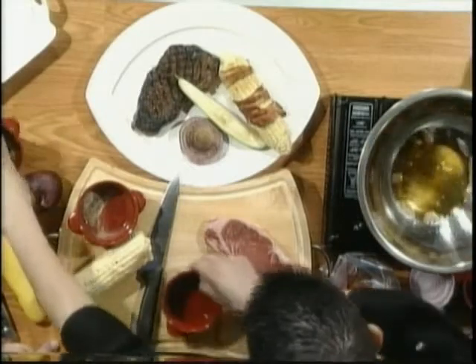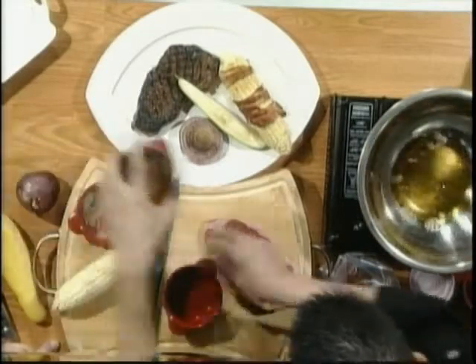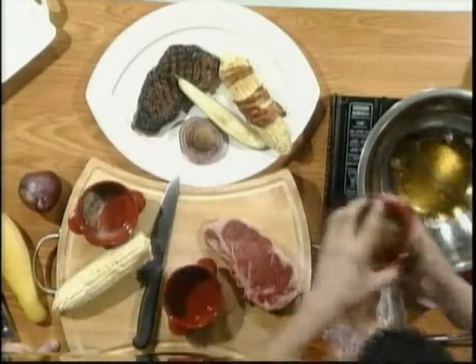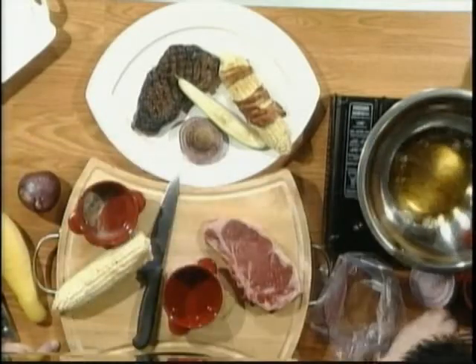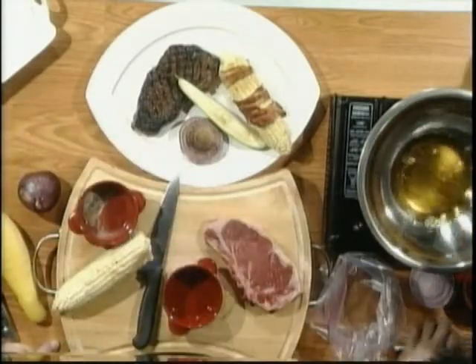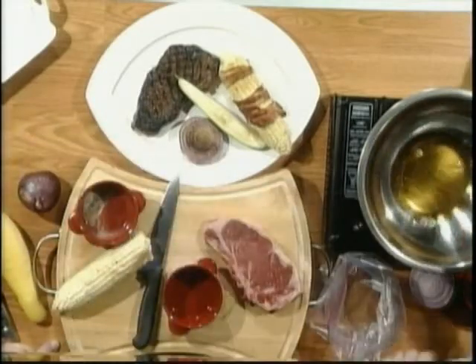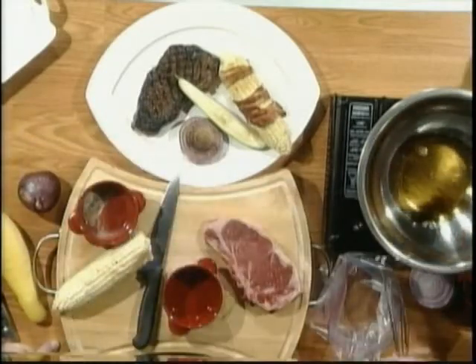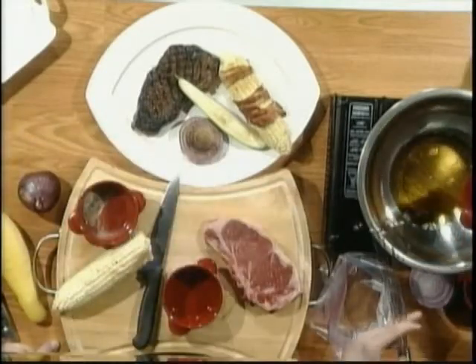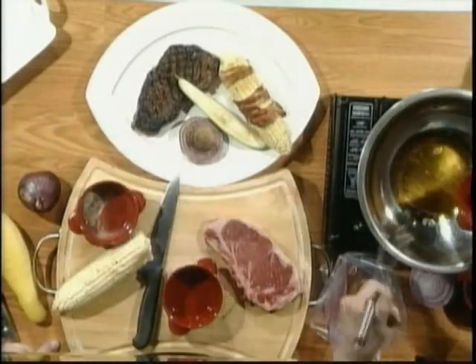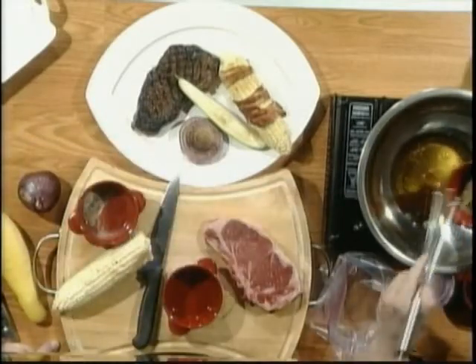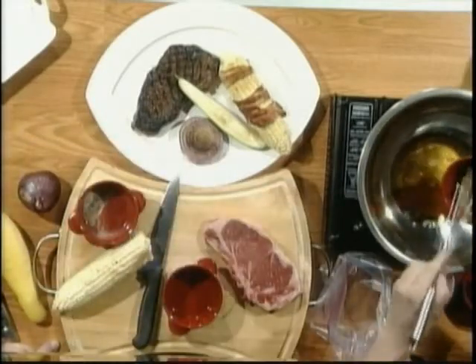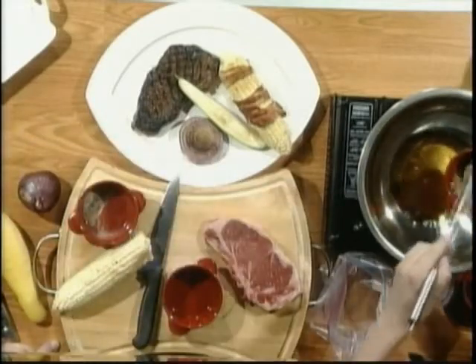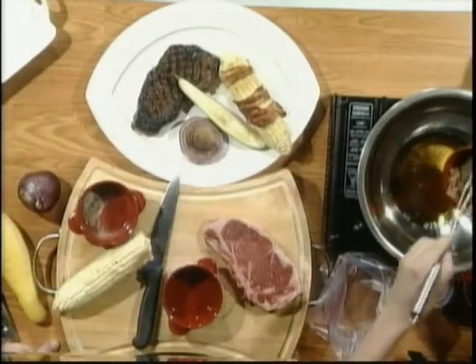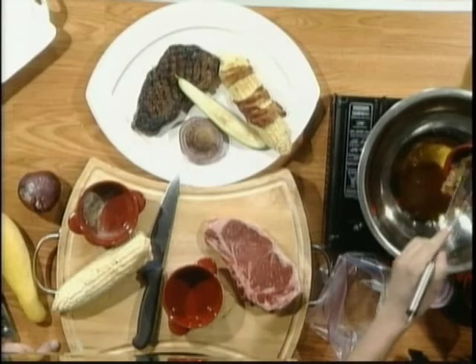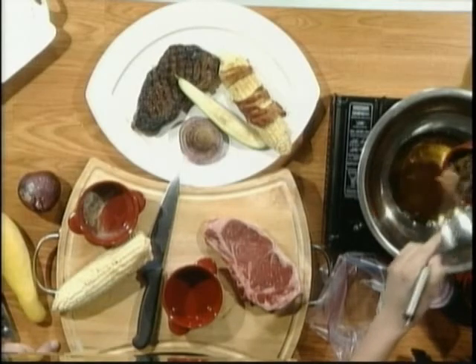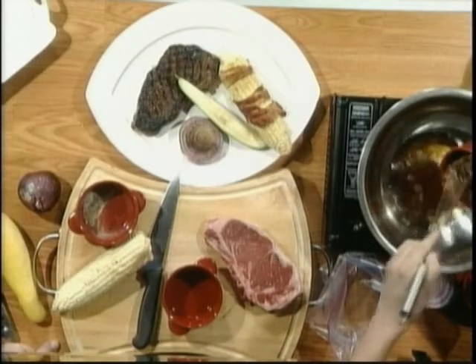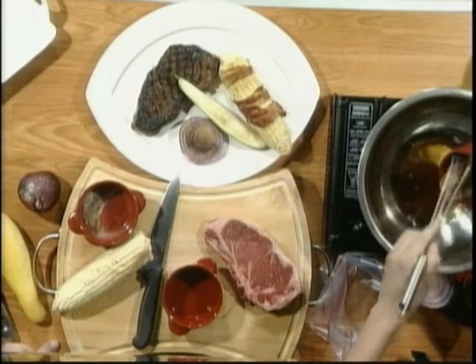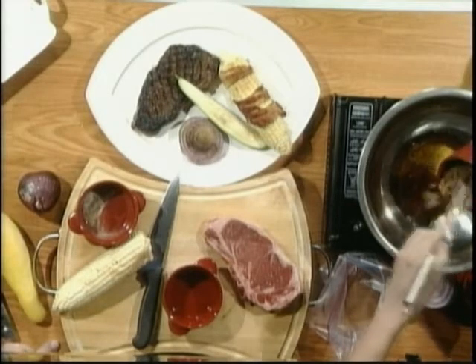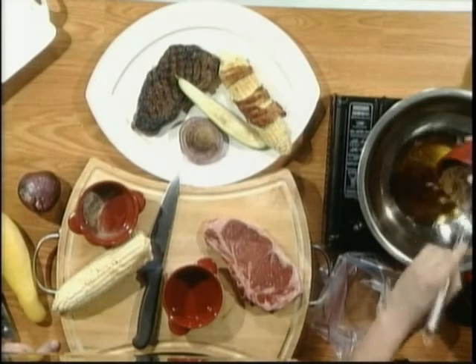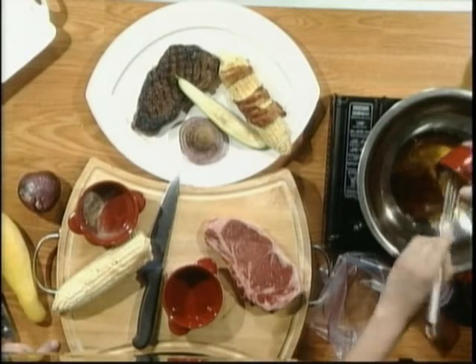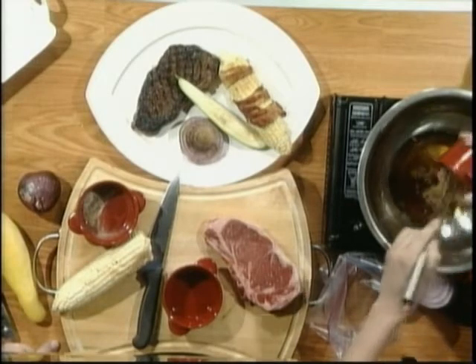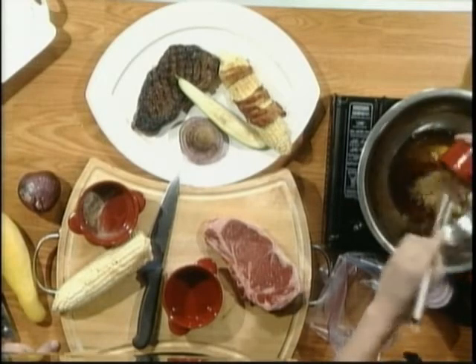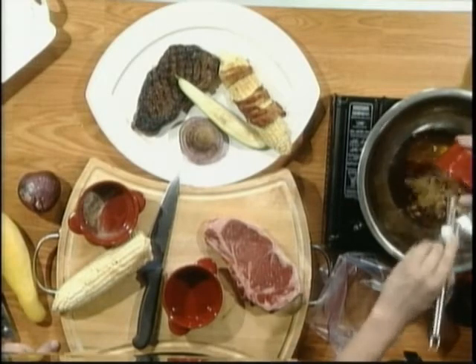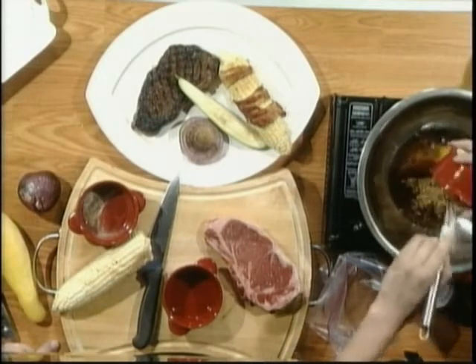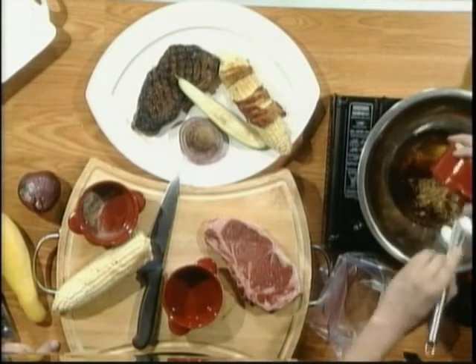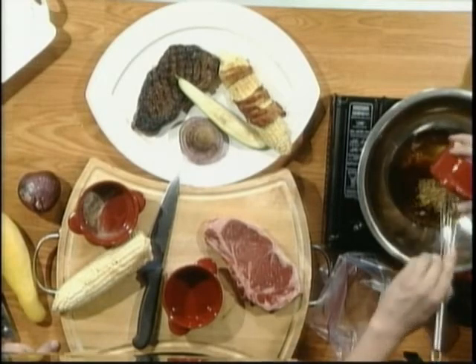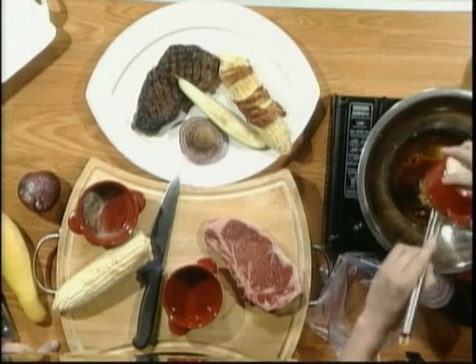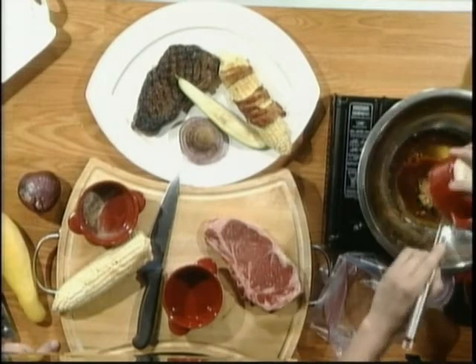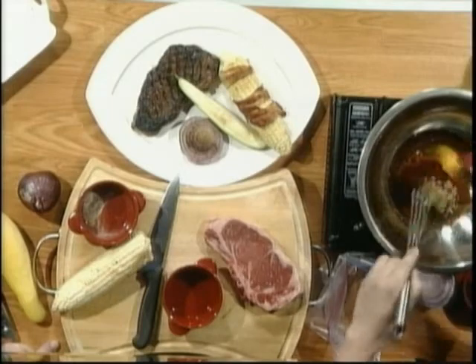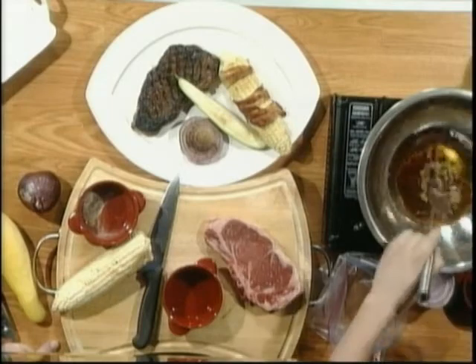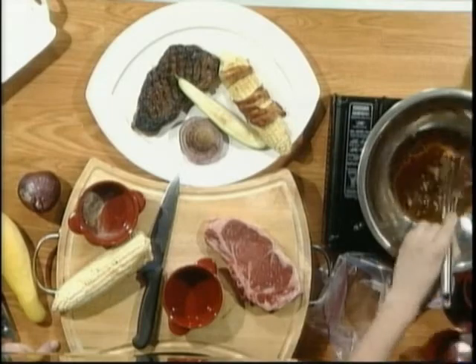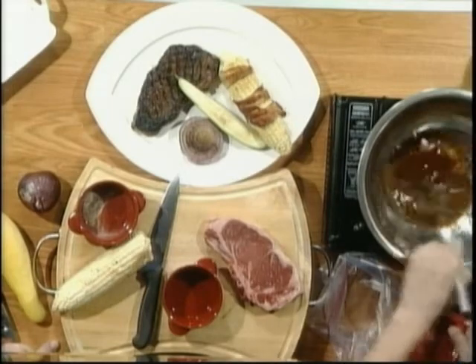And when you marinate something like this, Chef, how long do you want to marinate it for? At least a couple hours. An hour, you're good. Overnight's always best. Ooh, that's straight bourbon, huh? That is straight bourbon — I can smell it.